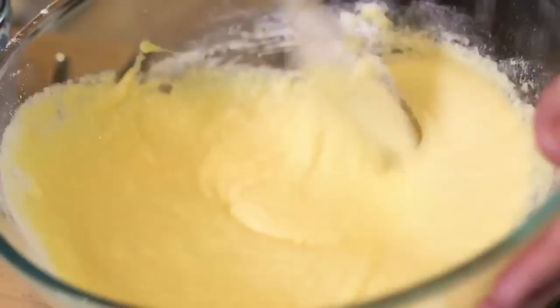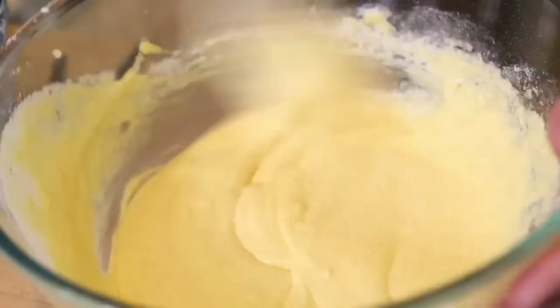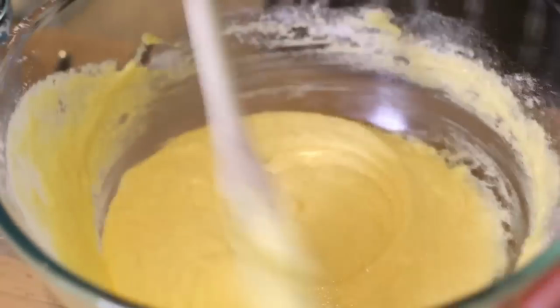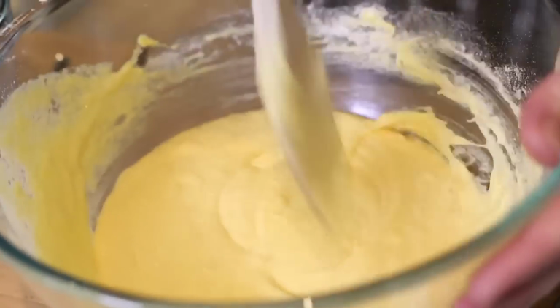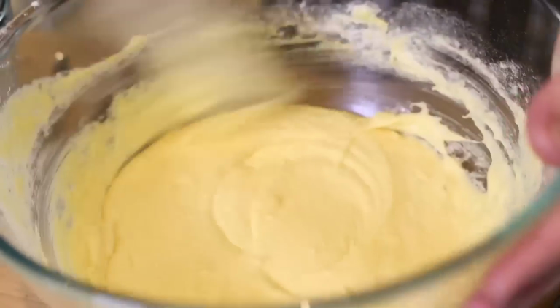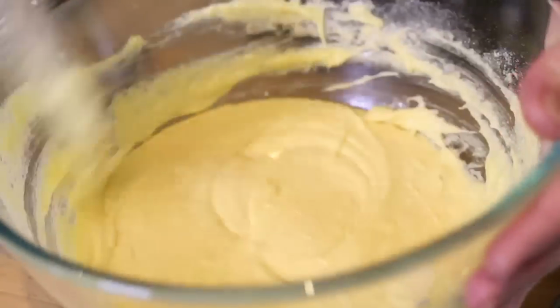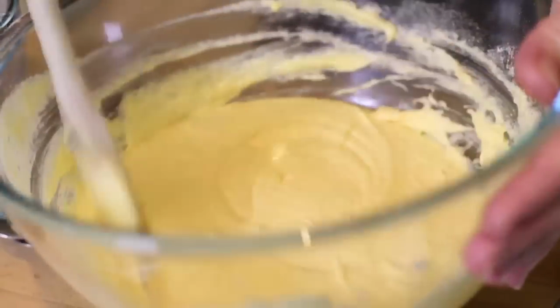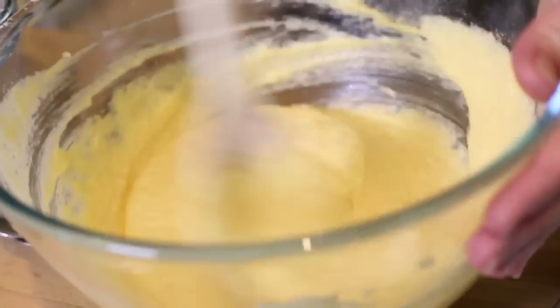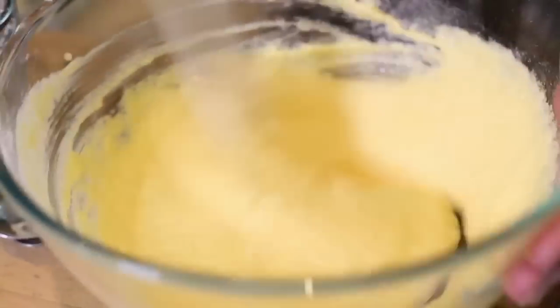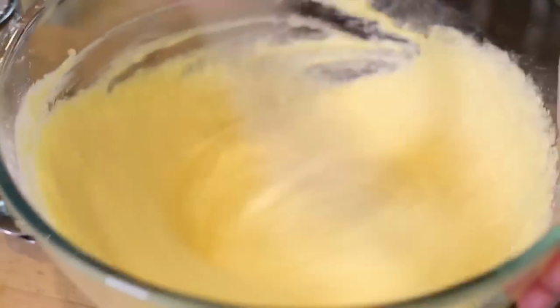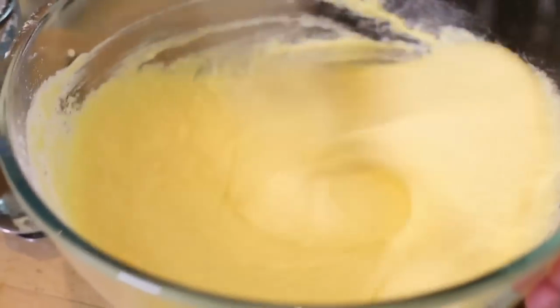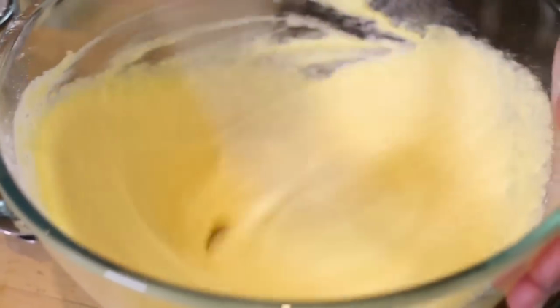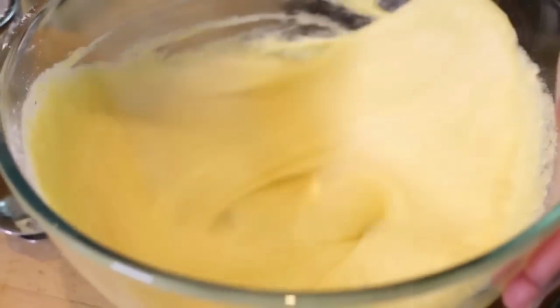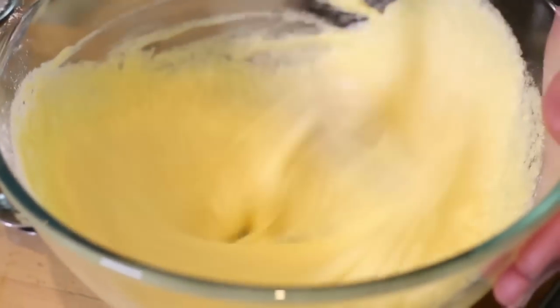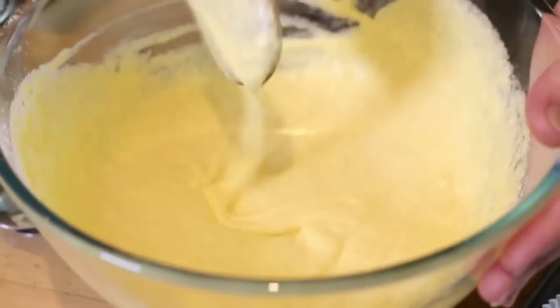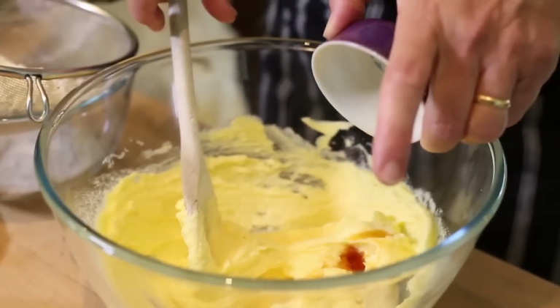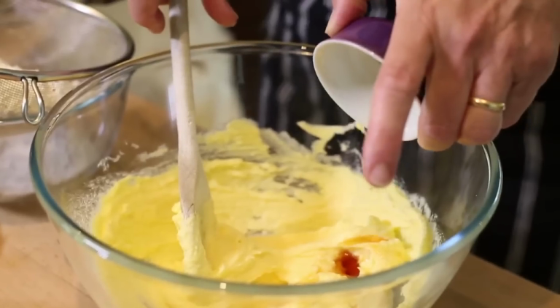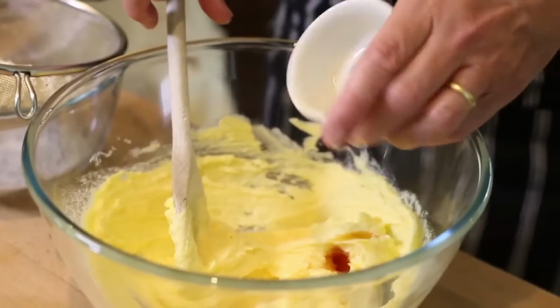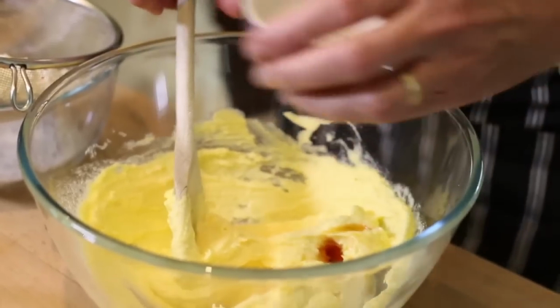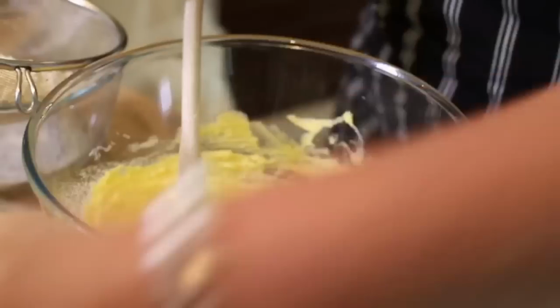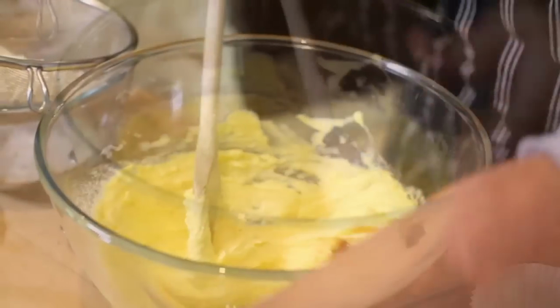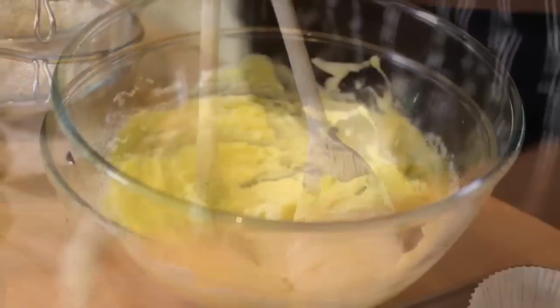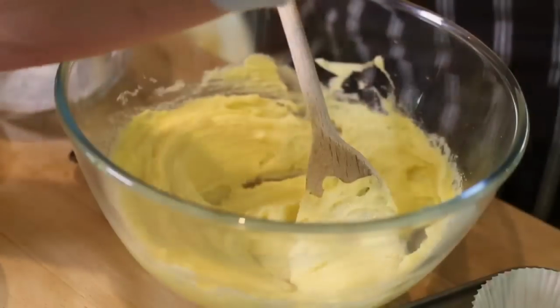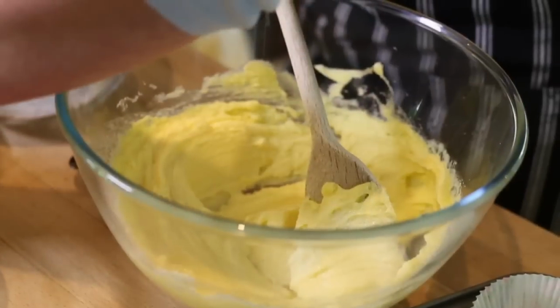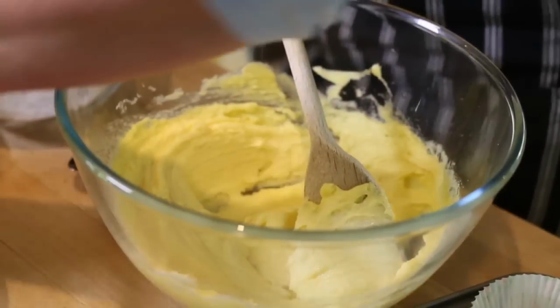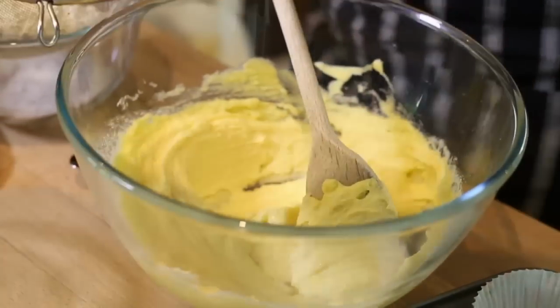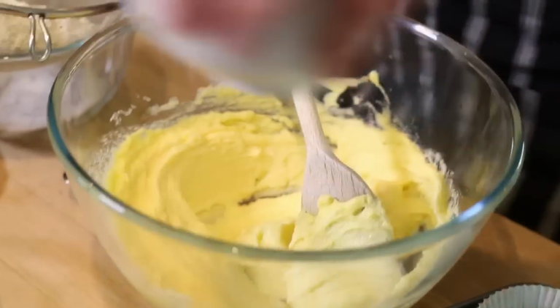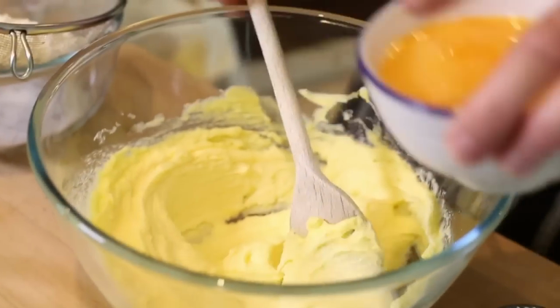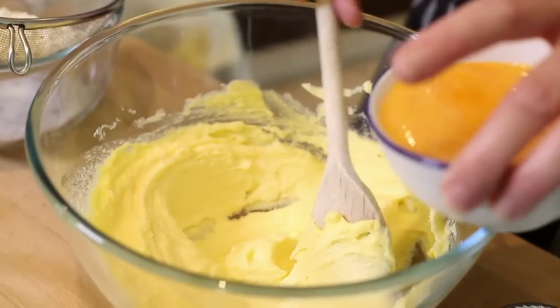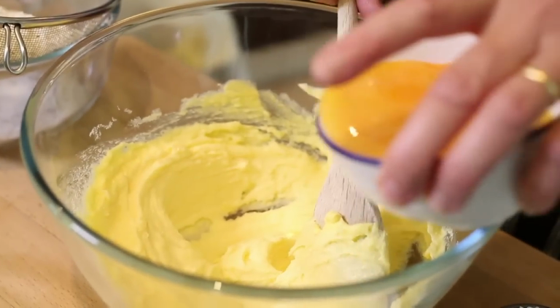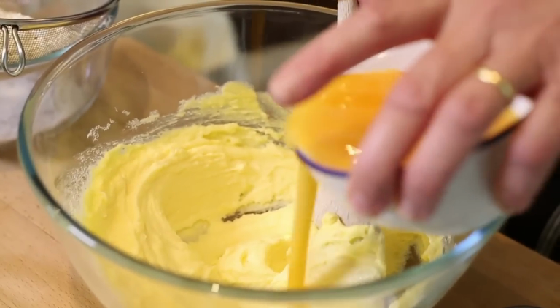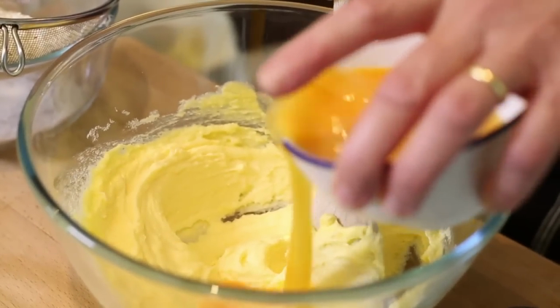I've creamed the butter. I'm going to add in the sugar, vanilla extract and just some of the egg. I'm just going to add a little egg at a time.